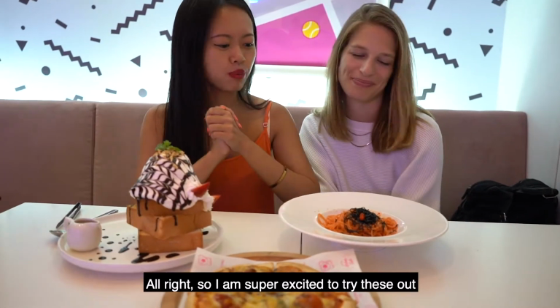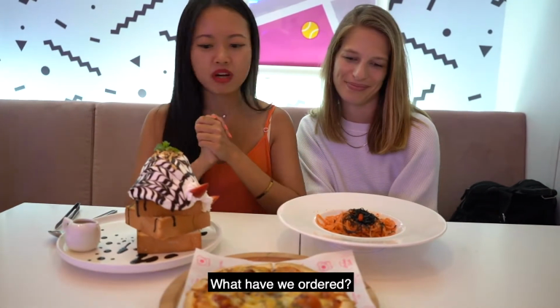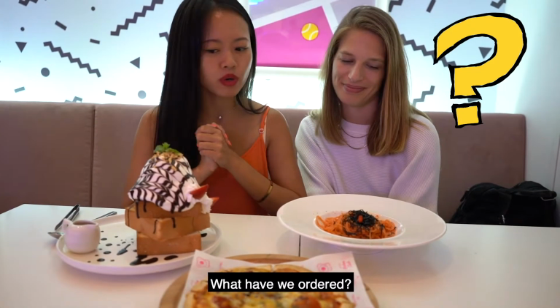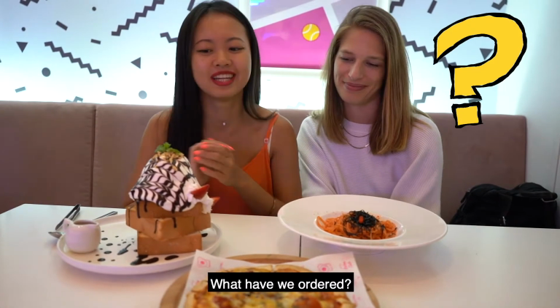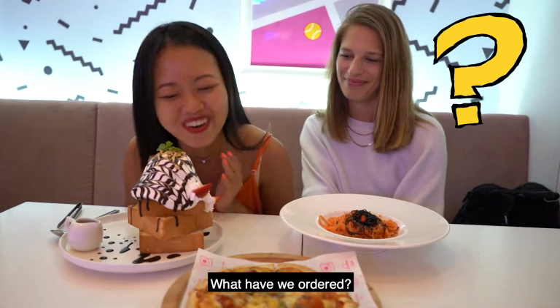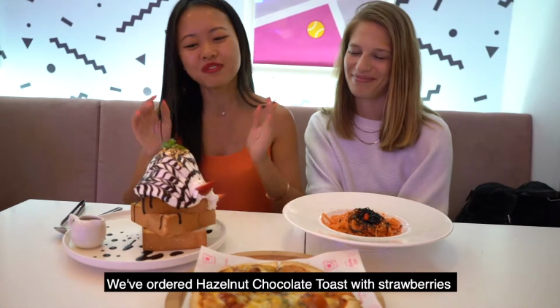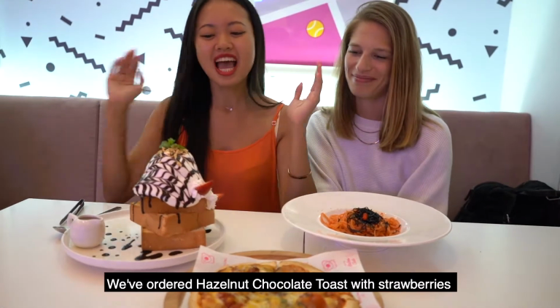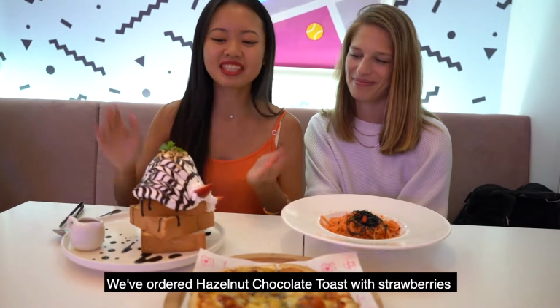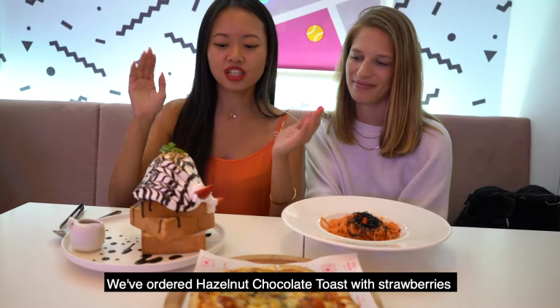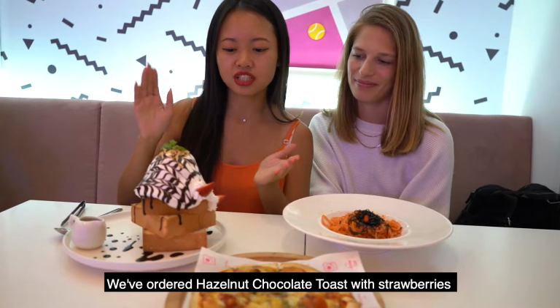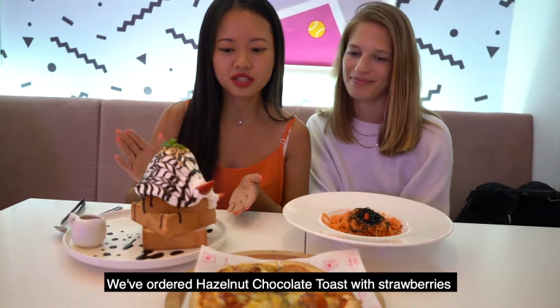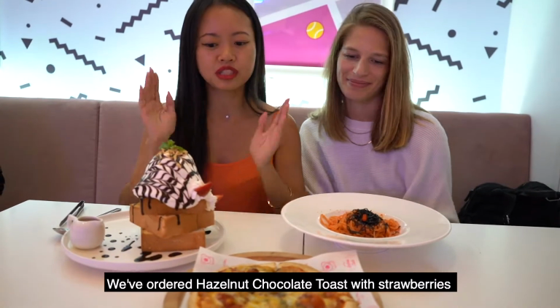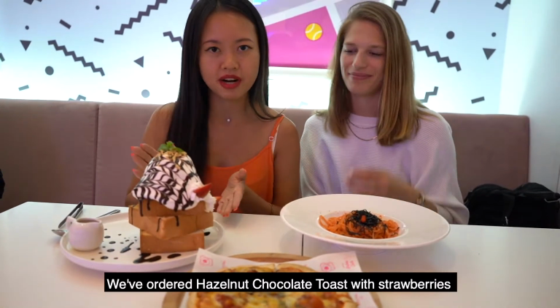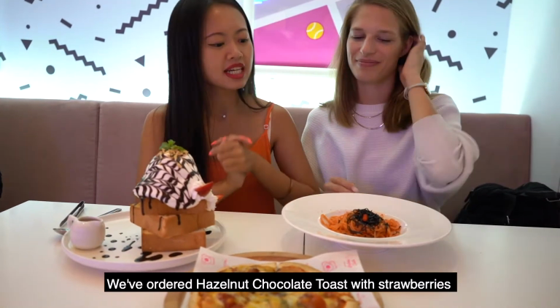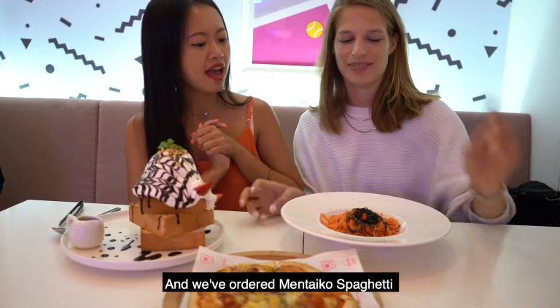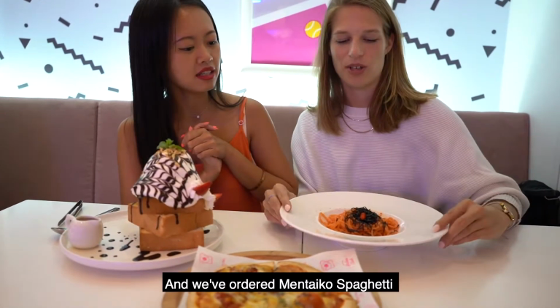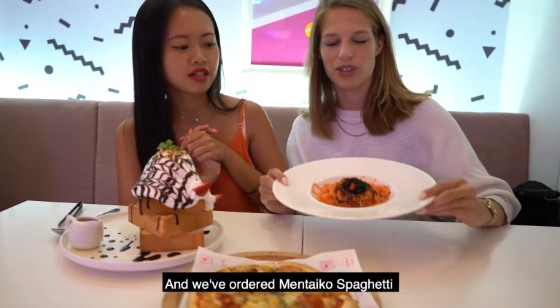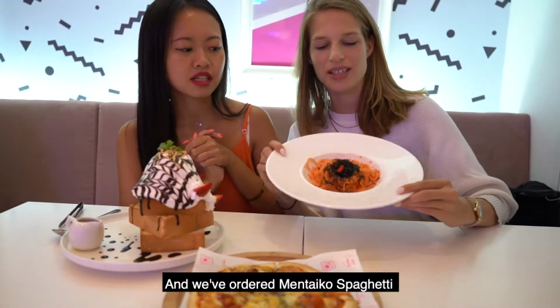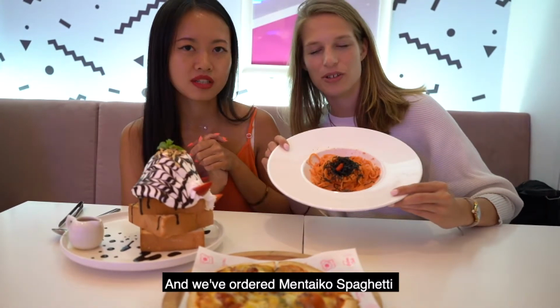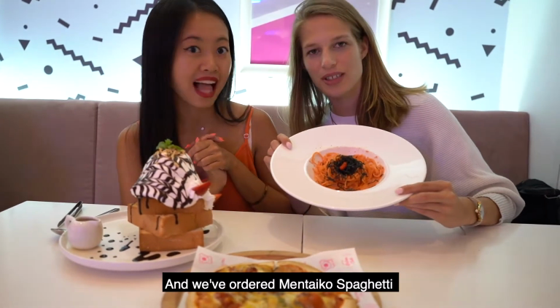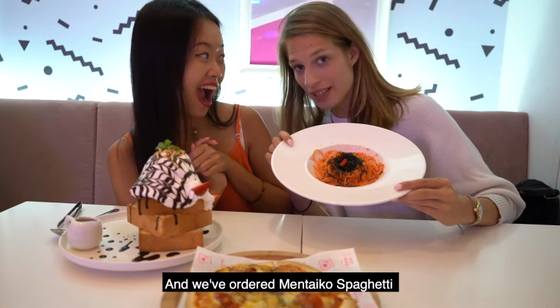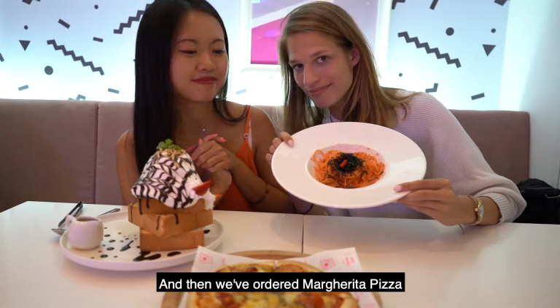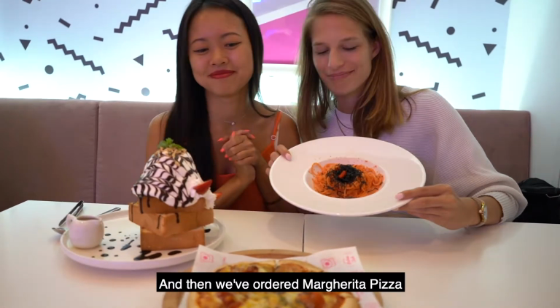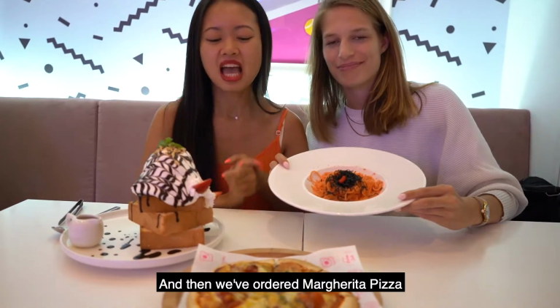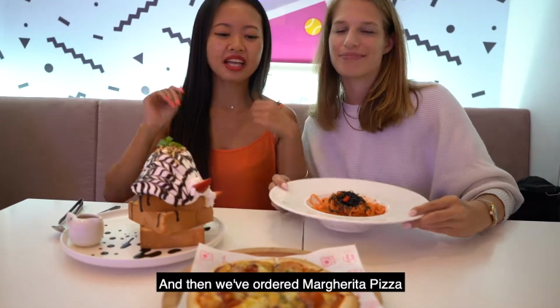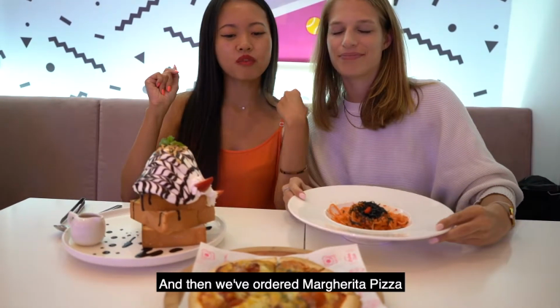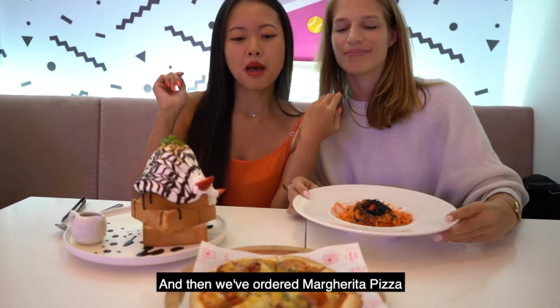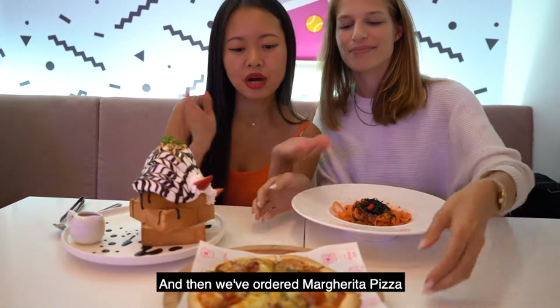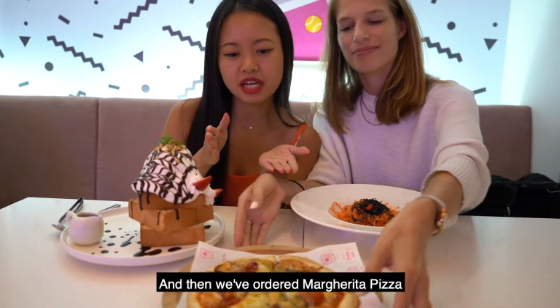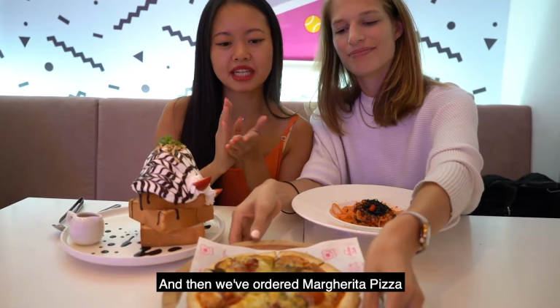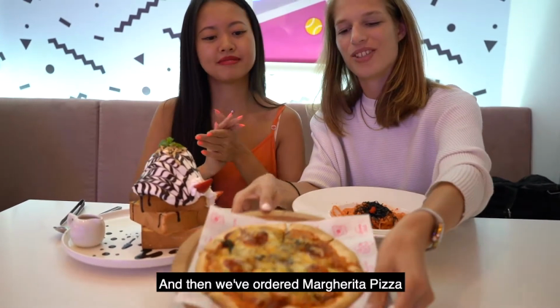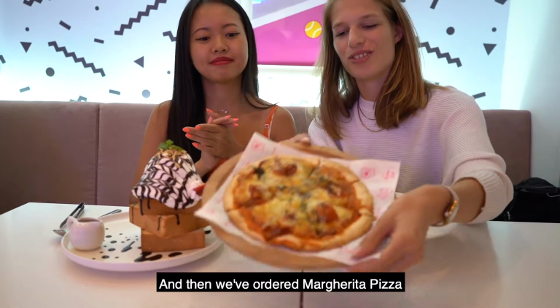What have we ordered? We've ordered hazelnut chocolate toast with strawberries, and we've ordered mentaiko spaghetti, and then we've ordered margarita pizza. Let's just show you.